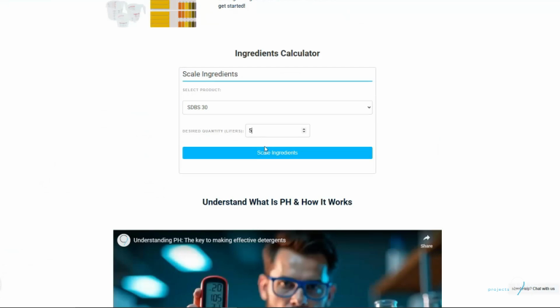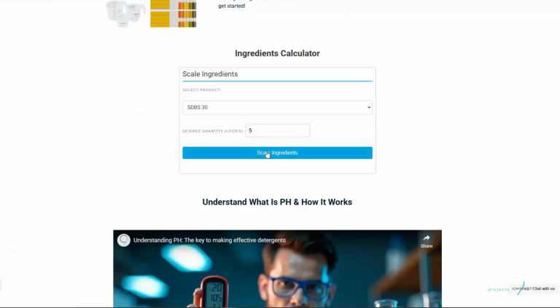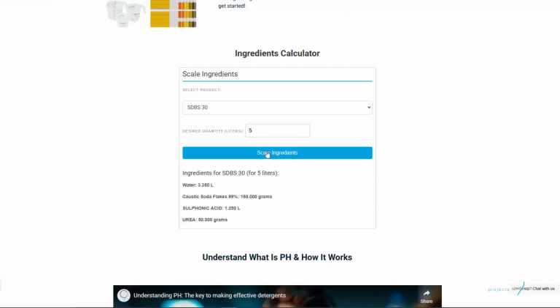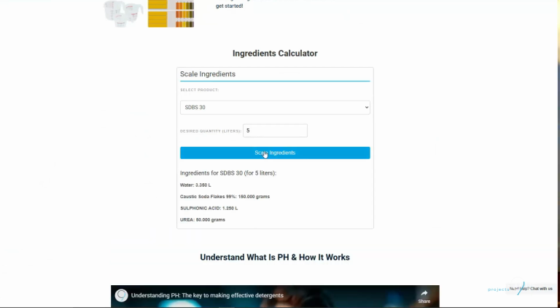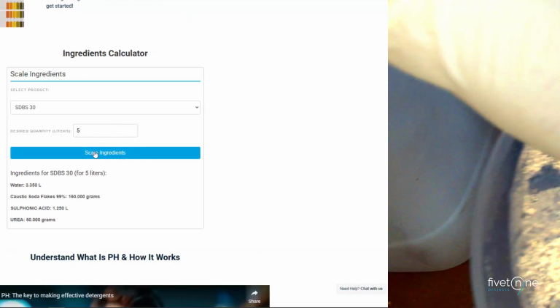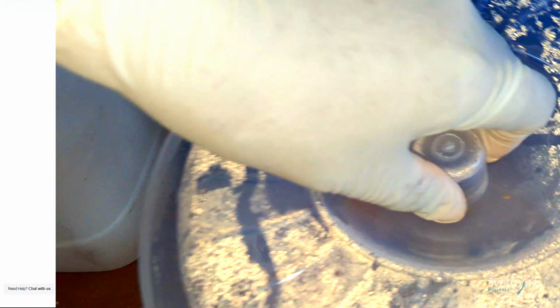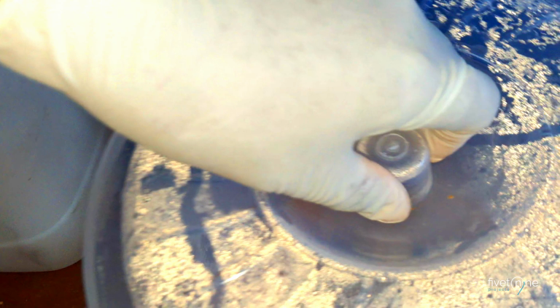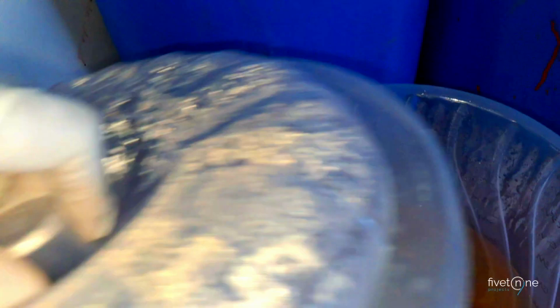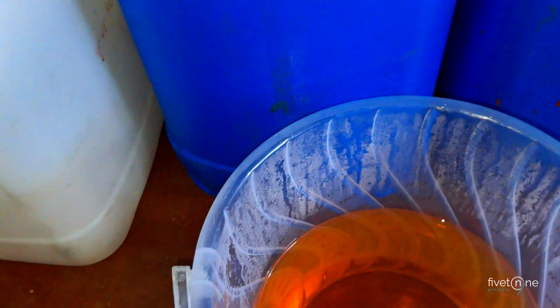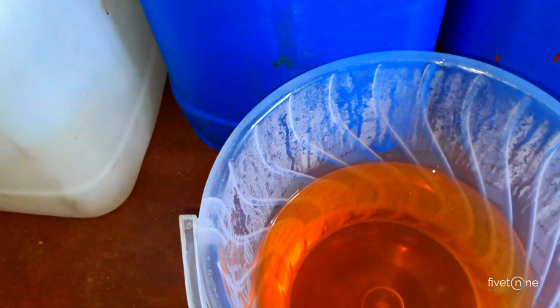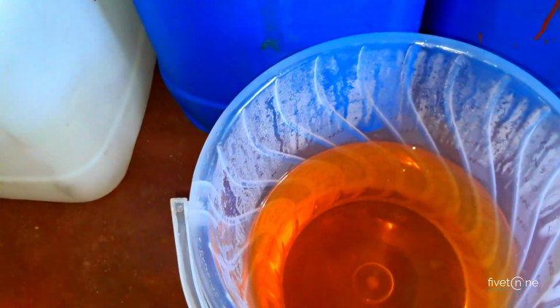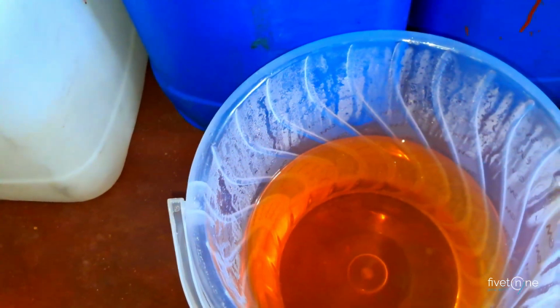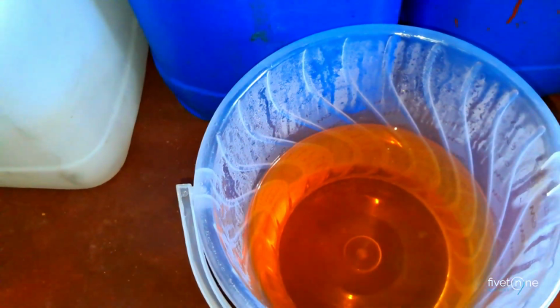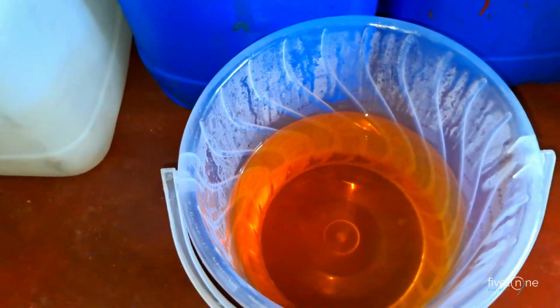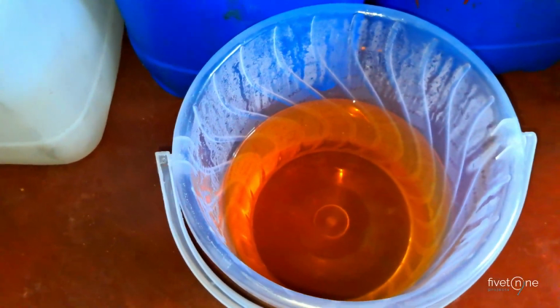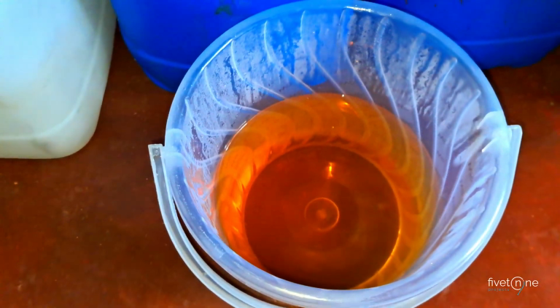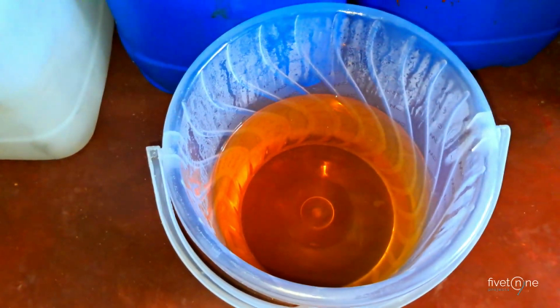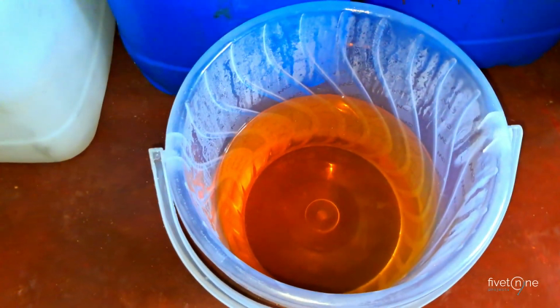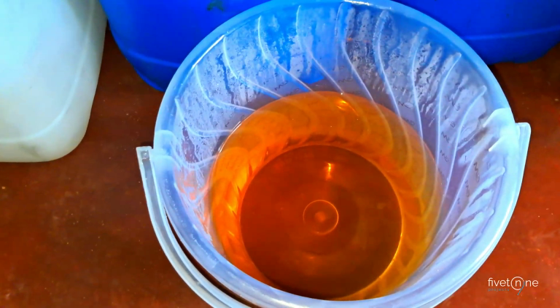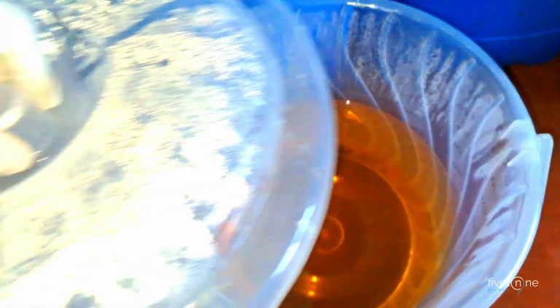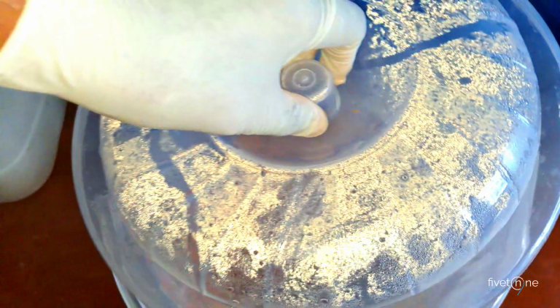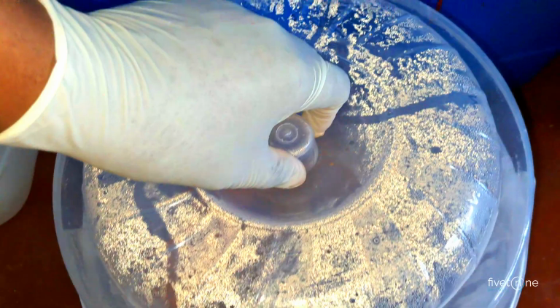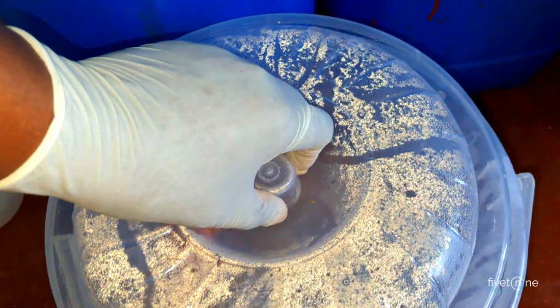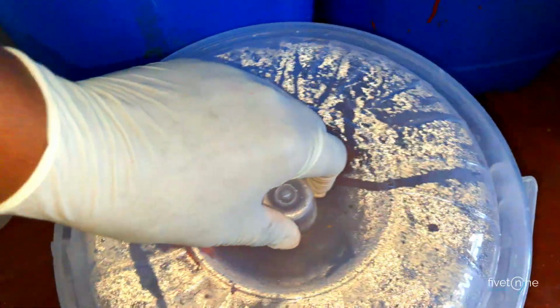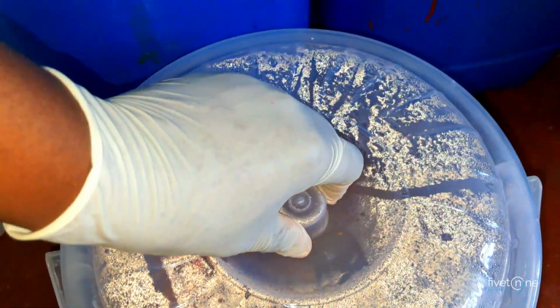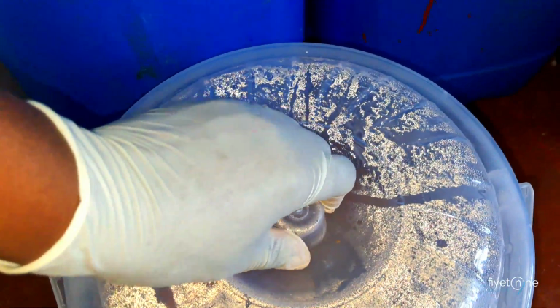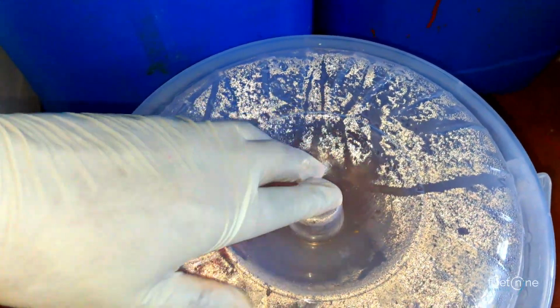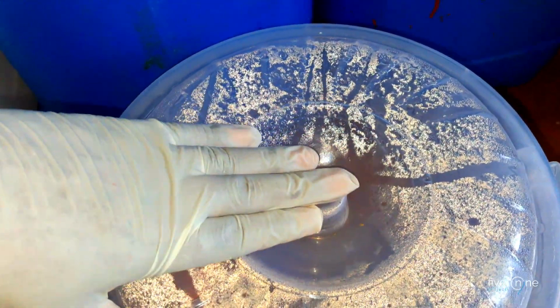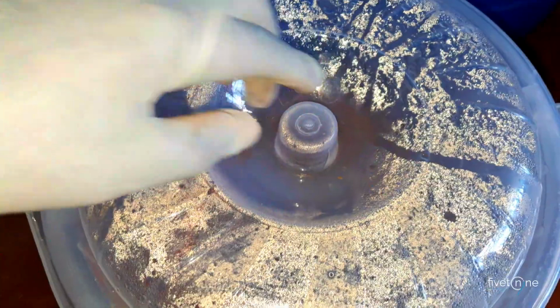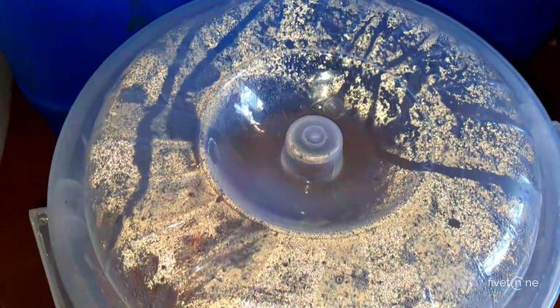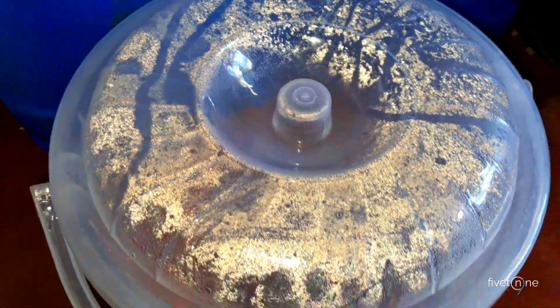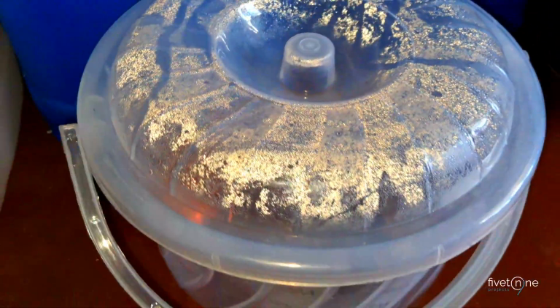Did you know? You can make and store SDBS 30 for future batches. It lasts at least one year if kept in a sealed container in a cool, dry place away from sunlight and contaminants. Before using, stir well to ensure consistency.